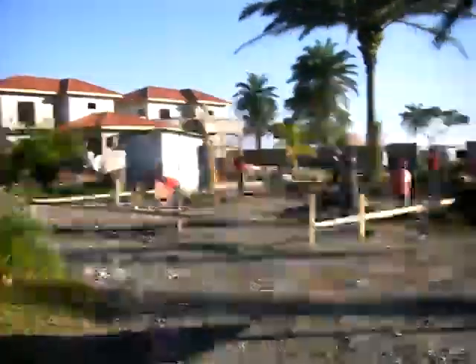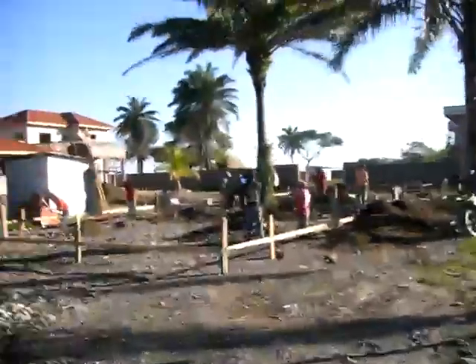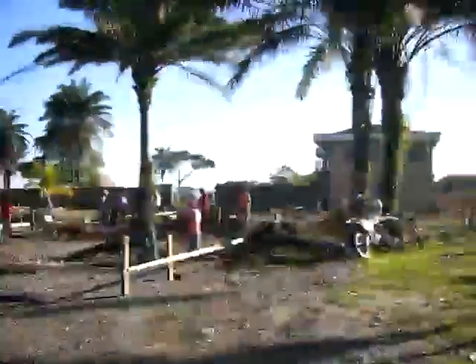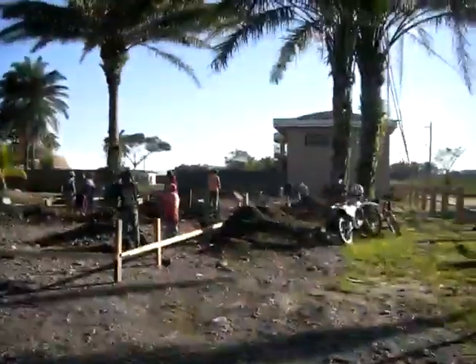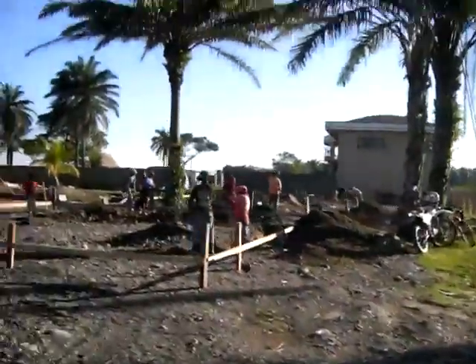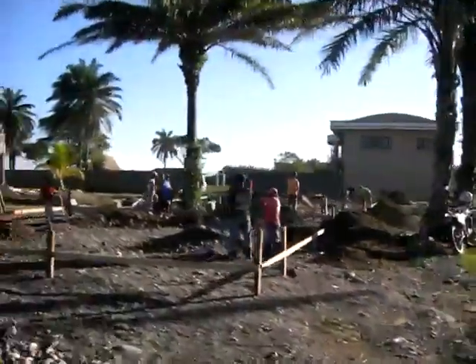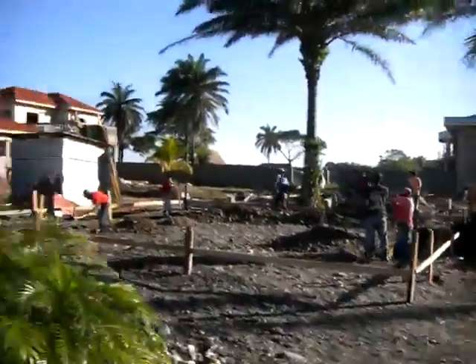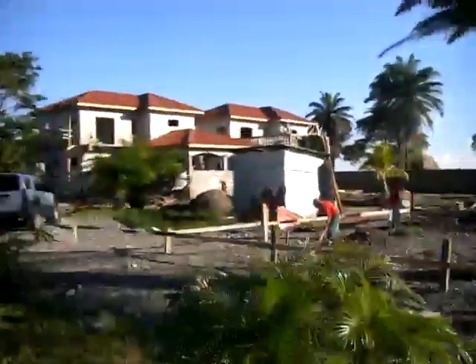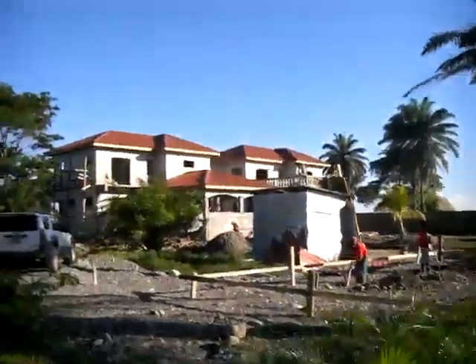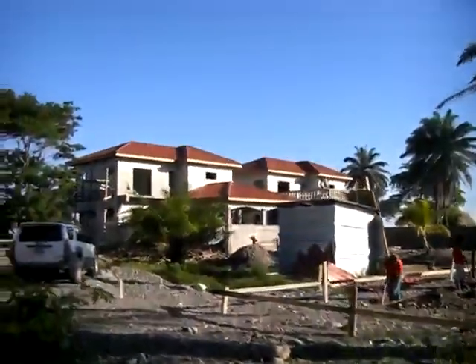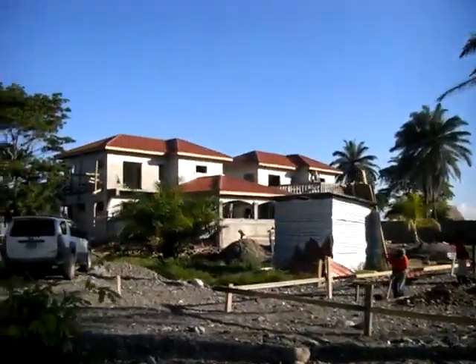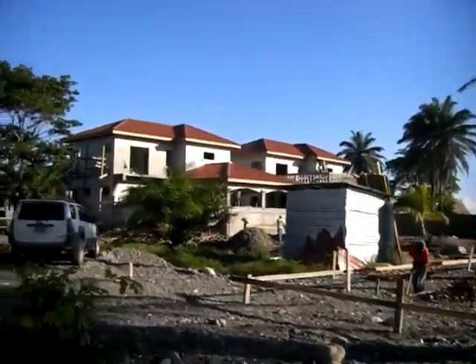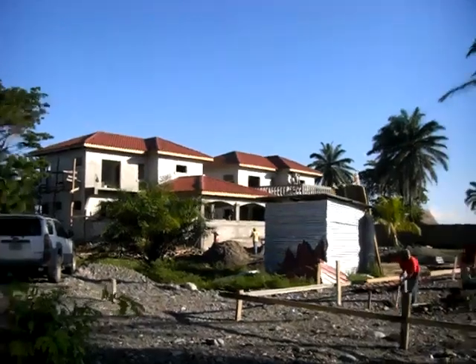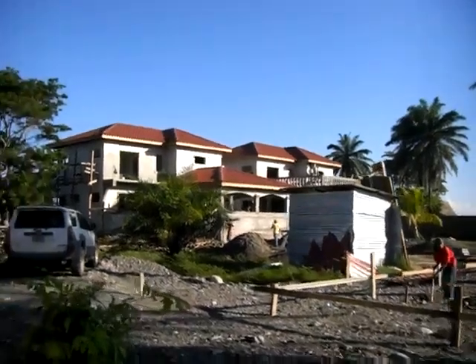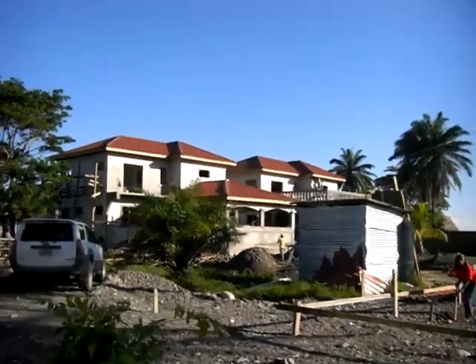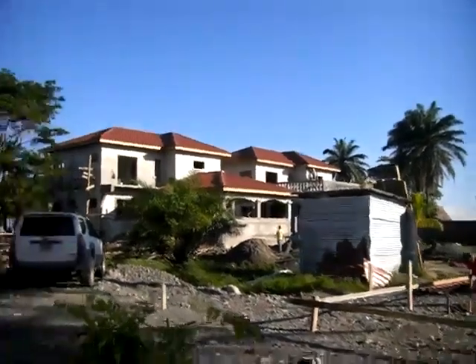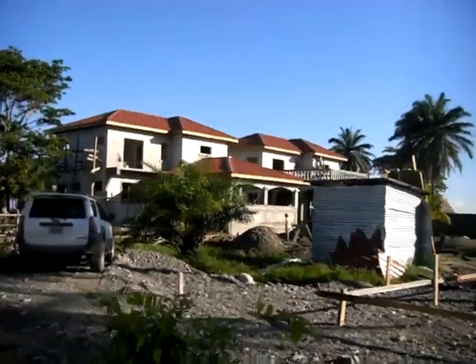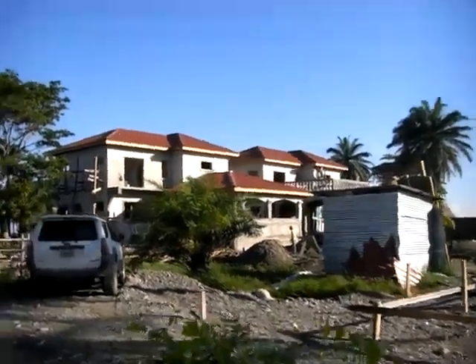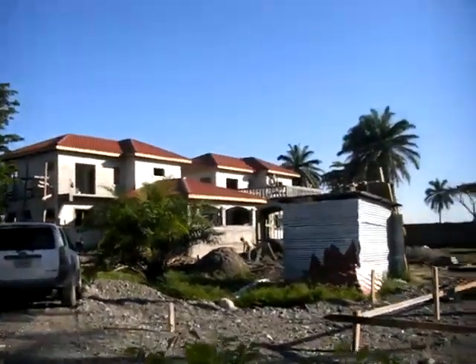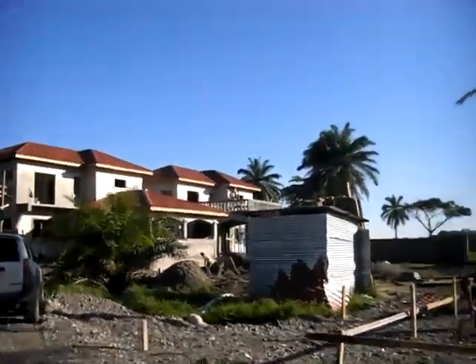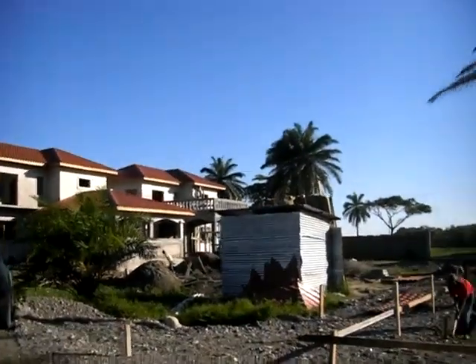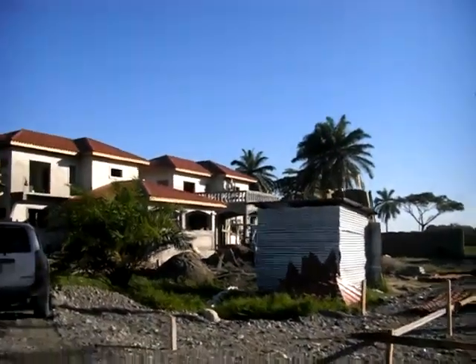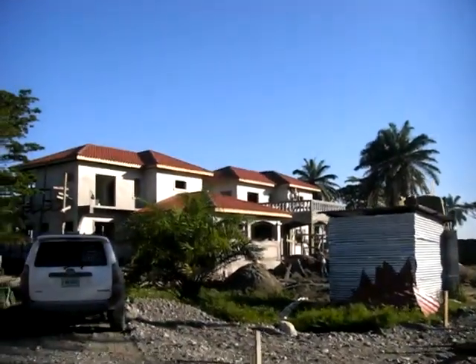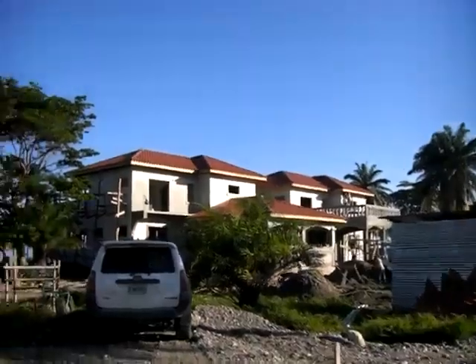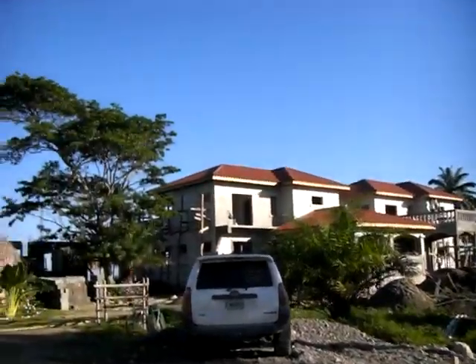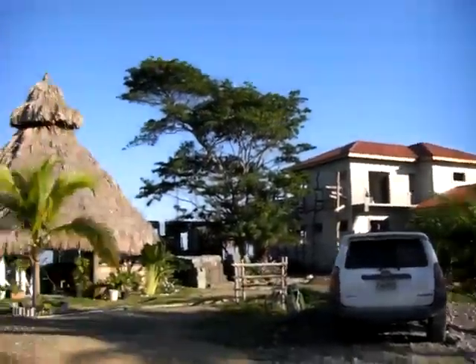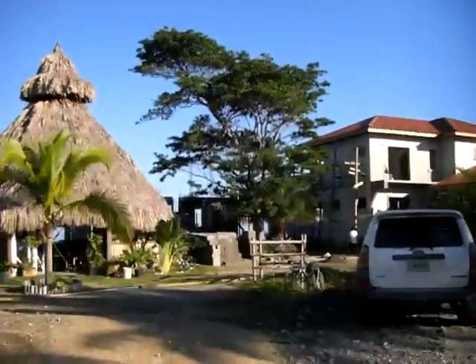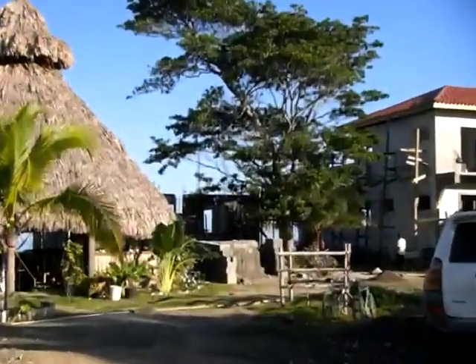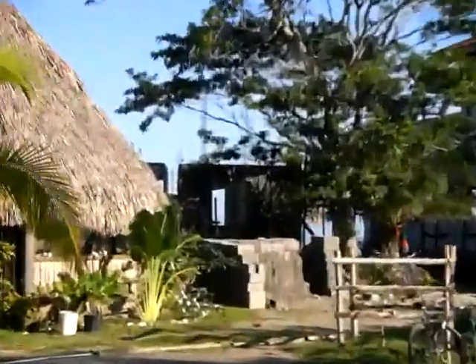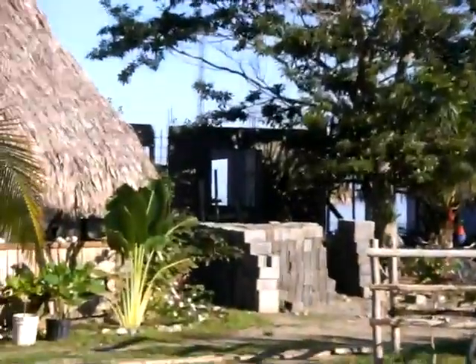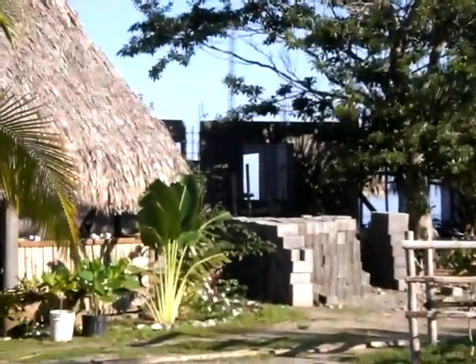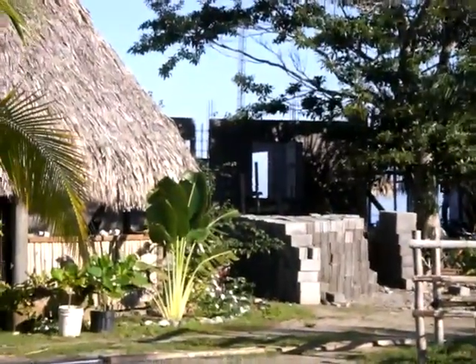Here are the three bungalows that we're building on the back side. There are two two-story buildings on the direct beachfront we're building right now — that's lot six on the right side, lot five, and another two-story coming in right here on the beach.